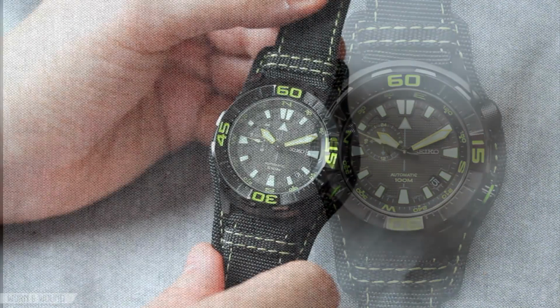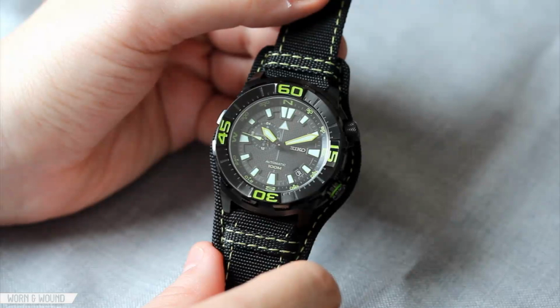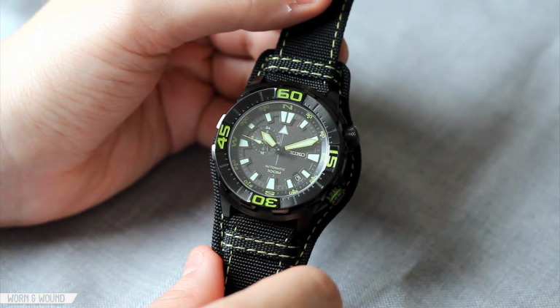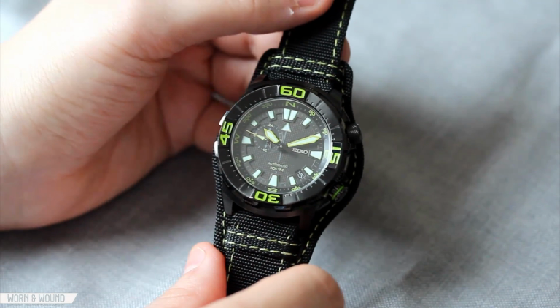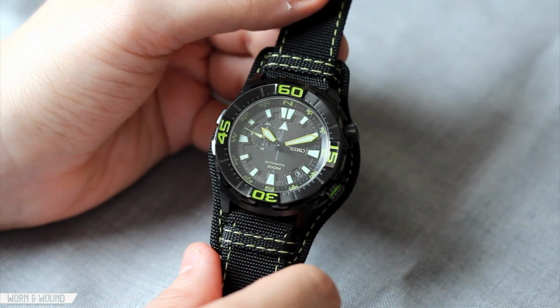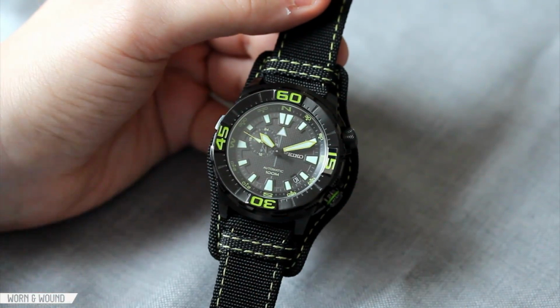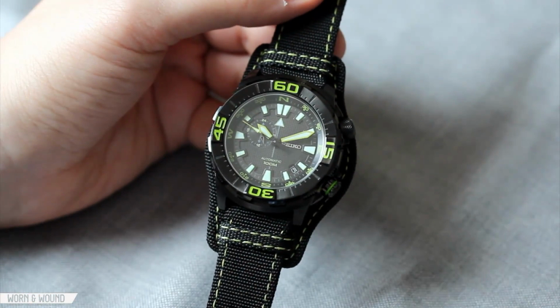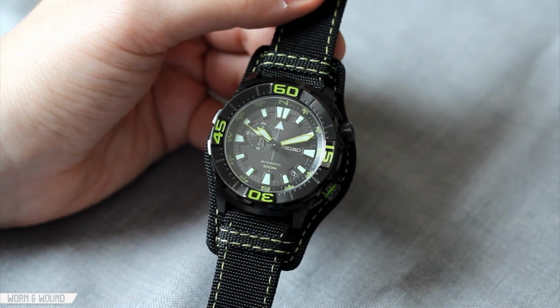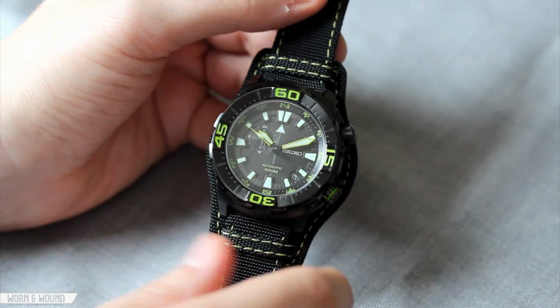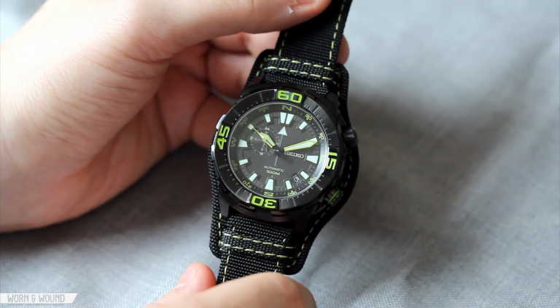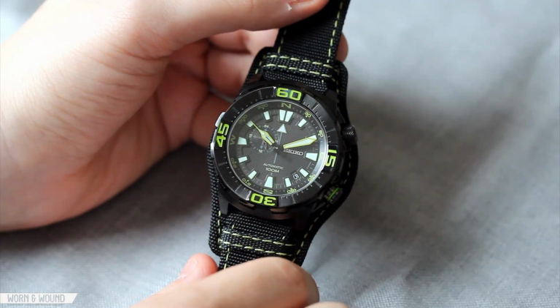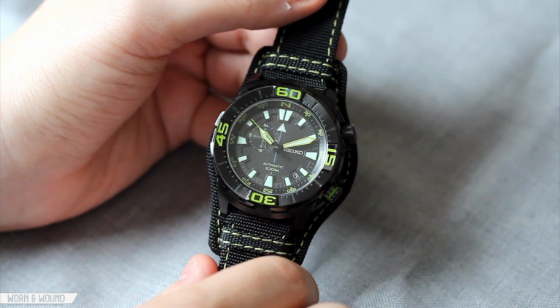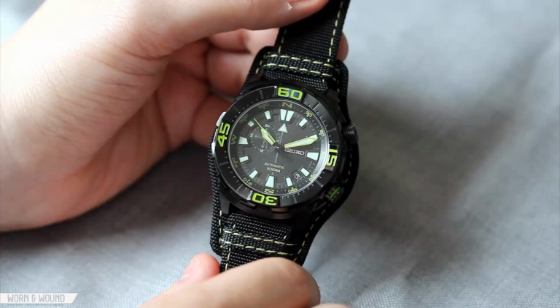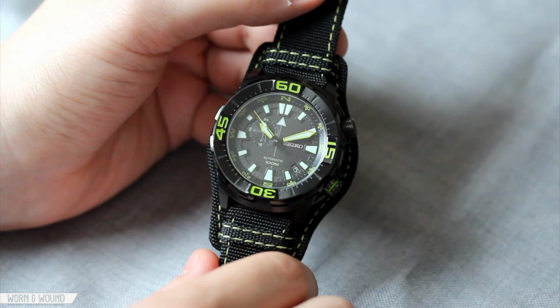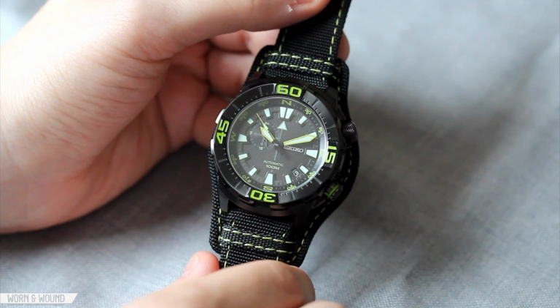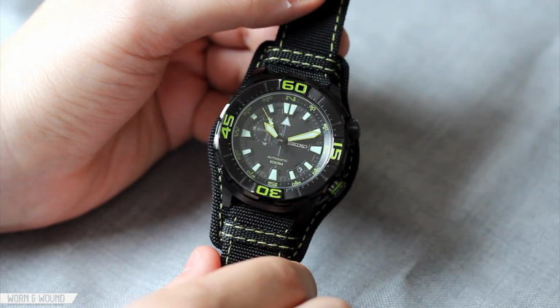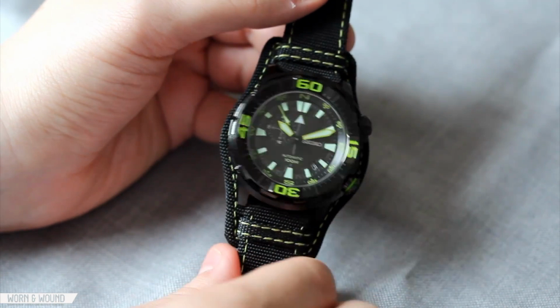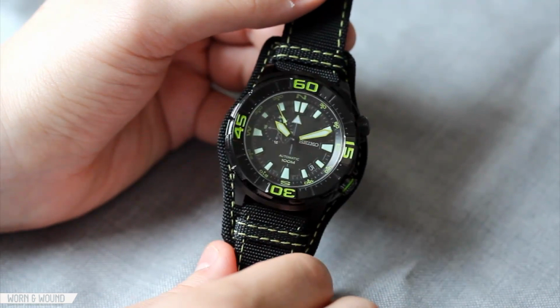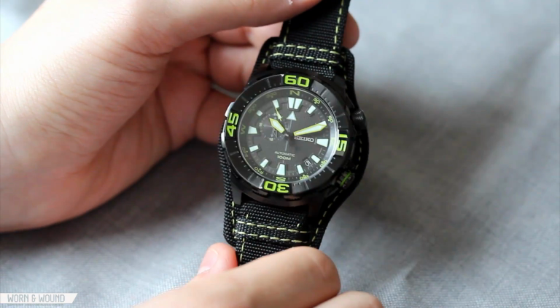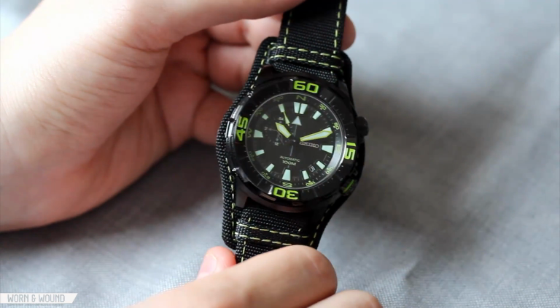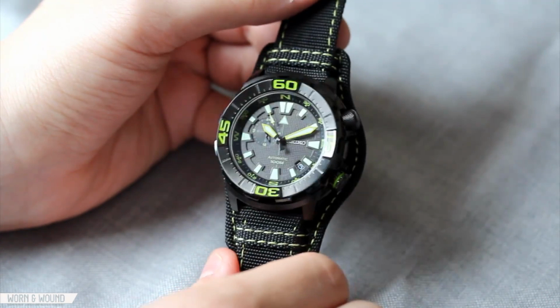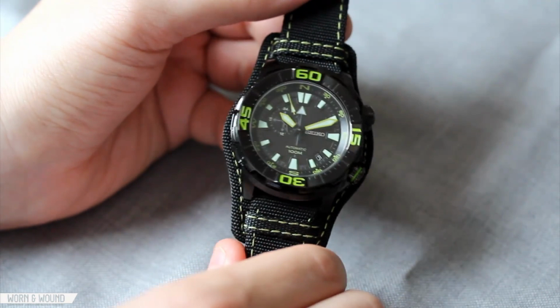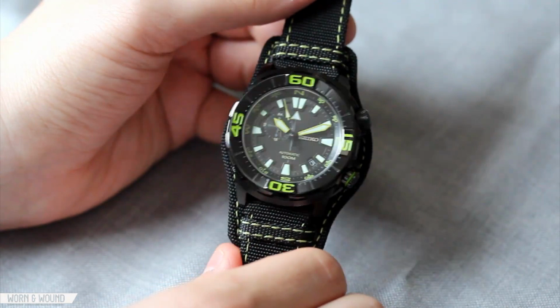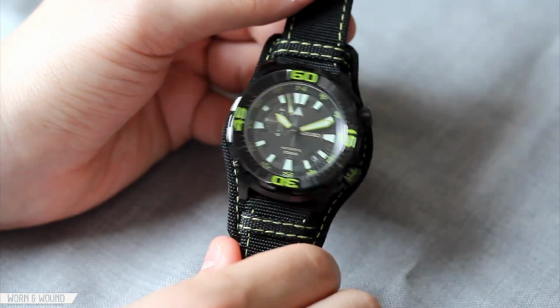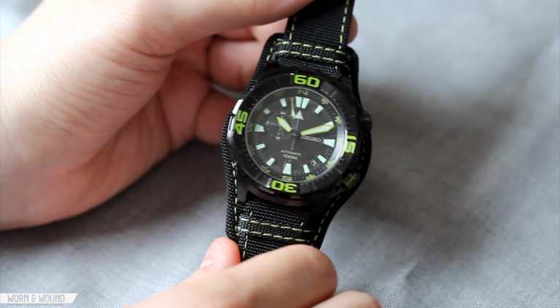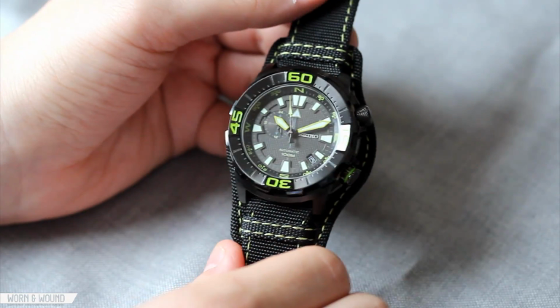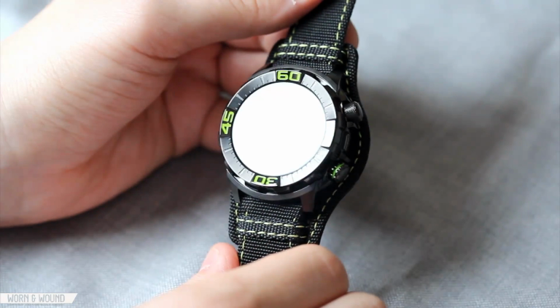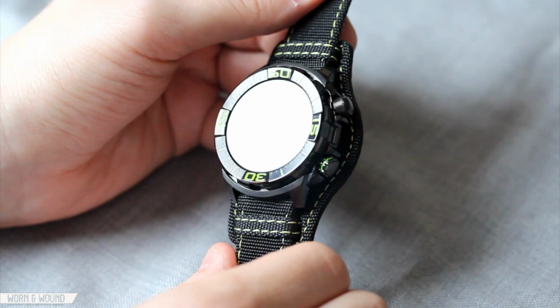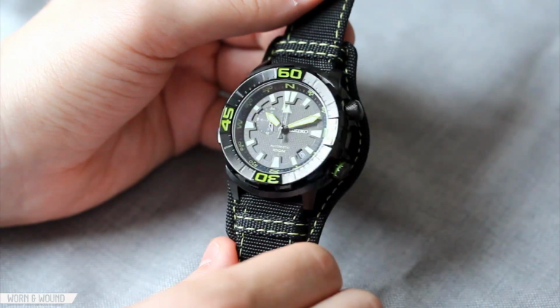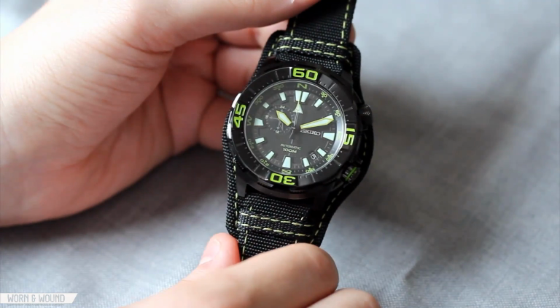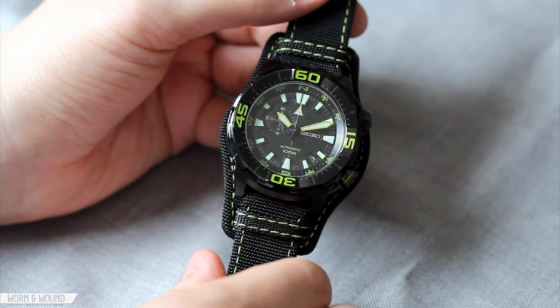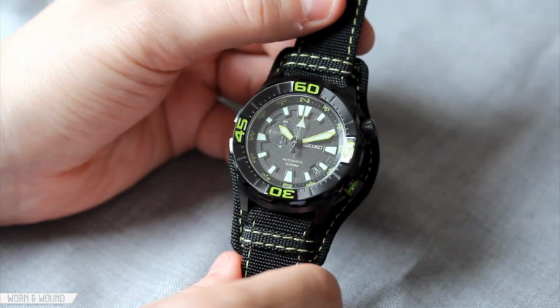Hi, this is Zach with Worn & Wound. Today I'll be taking a look at the Seiko Superior Field Watch model SSA059. This is a limited edition watch of 2500, and it's a very interesting and intriguing sport watch from the brand.